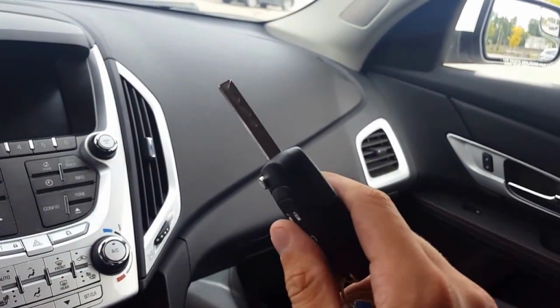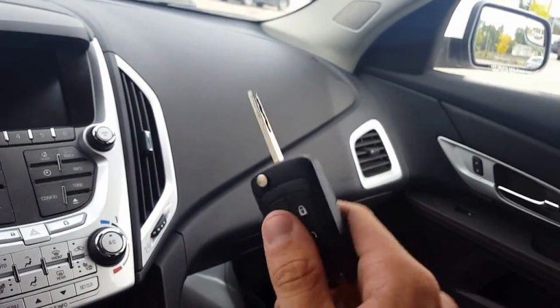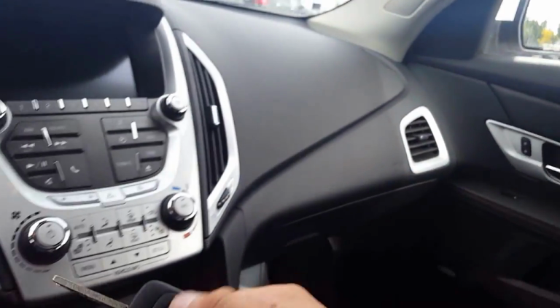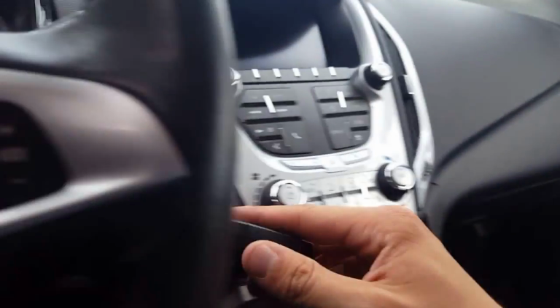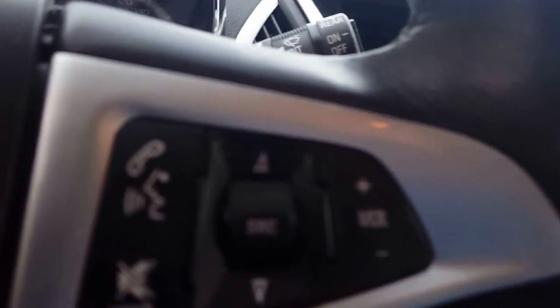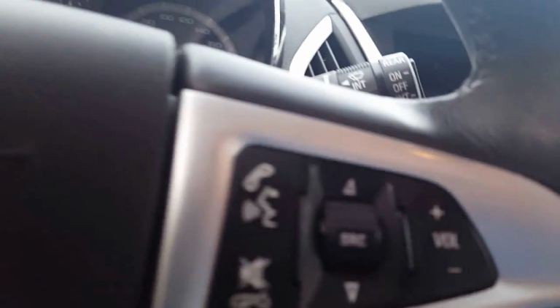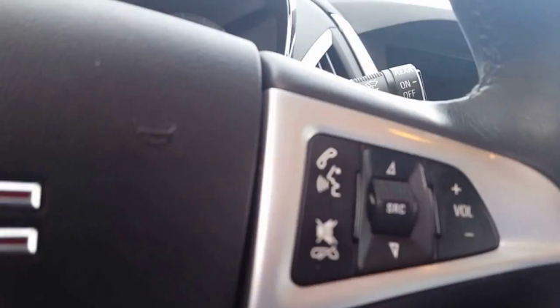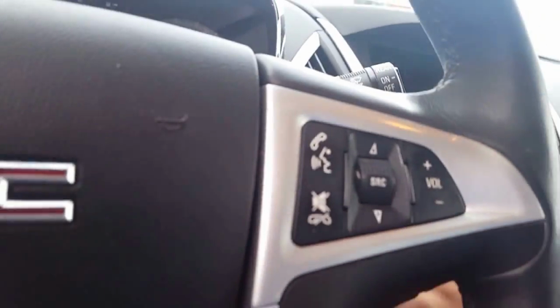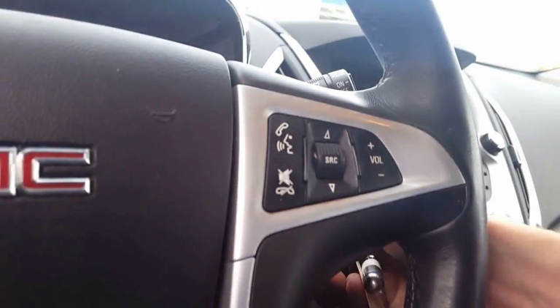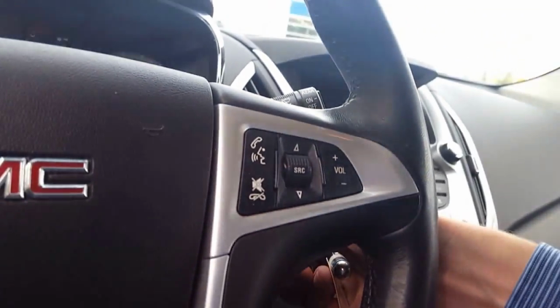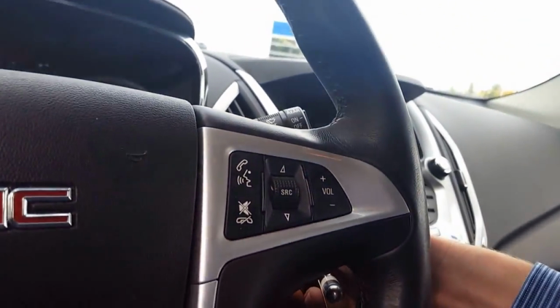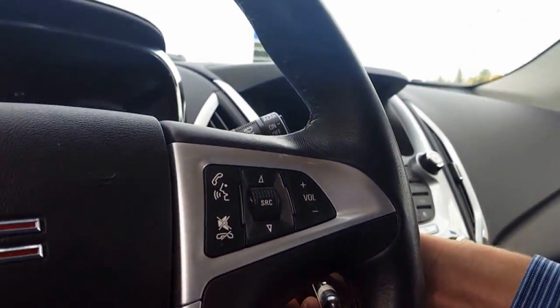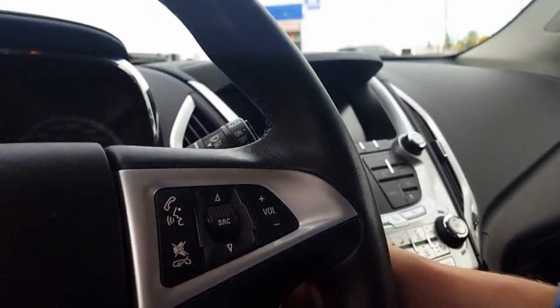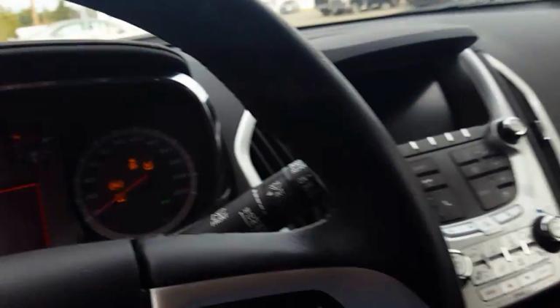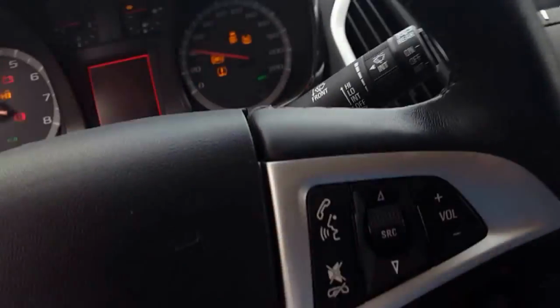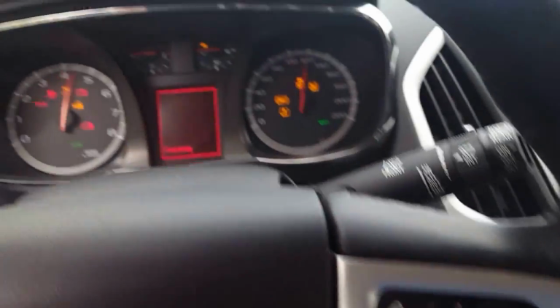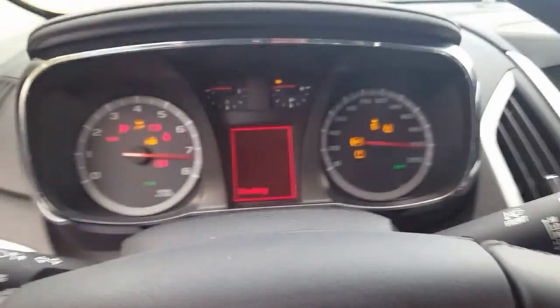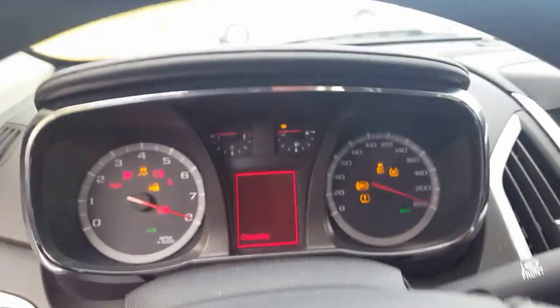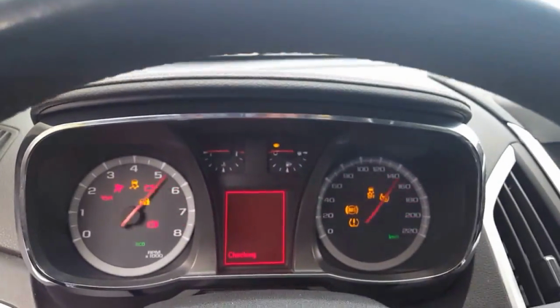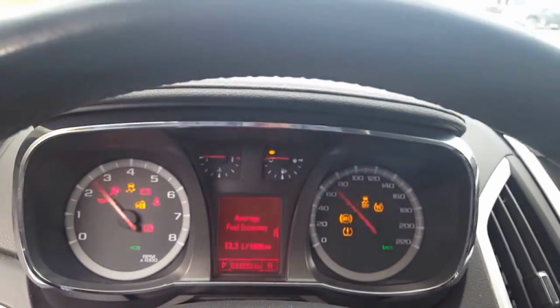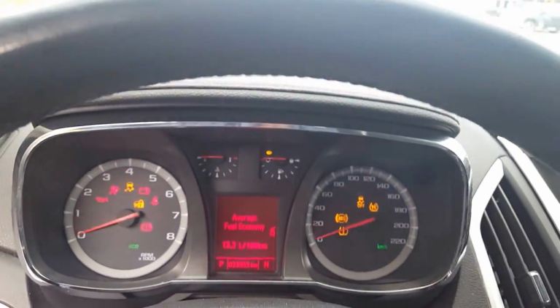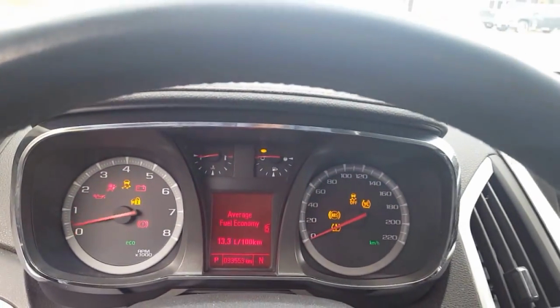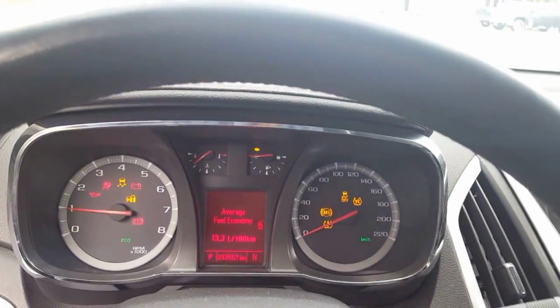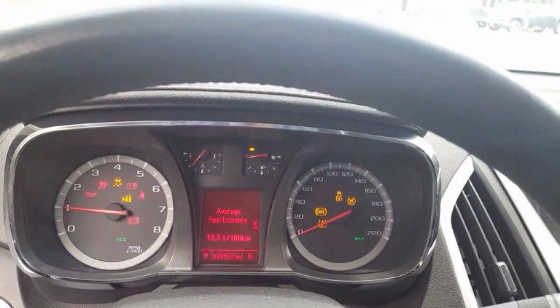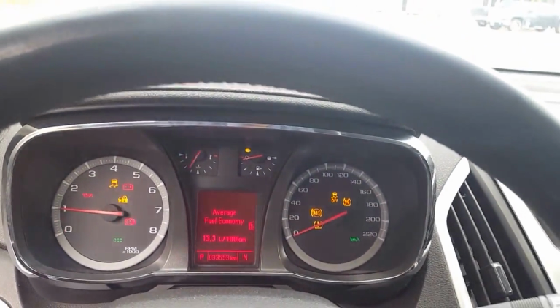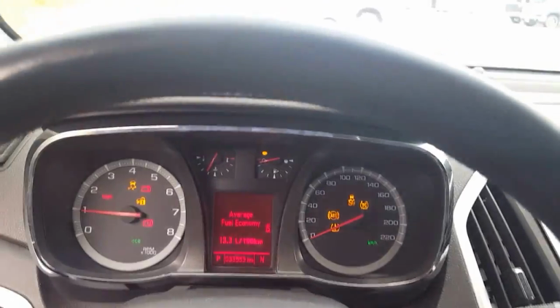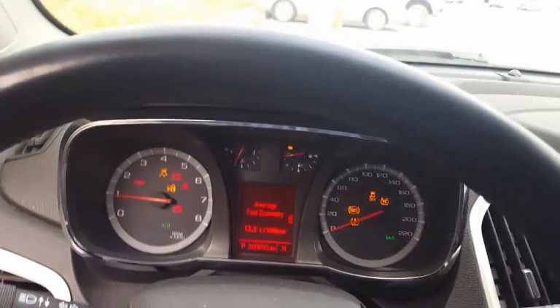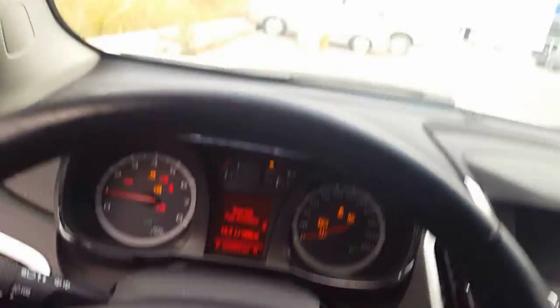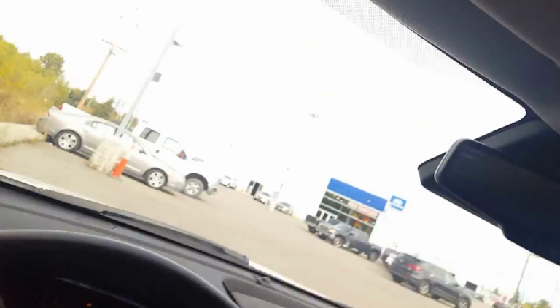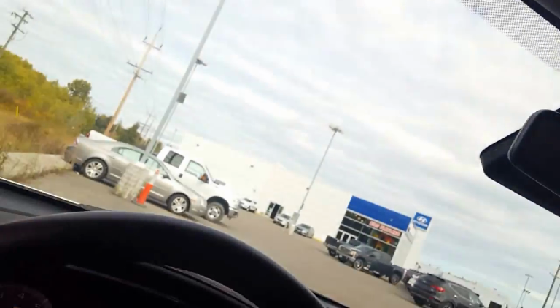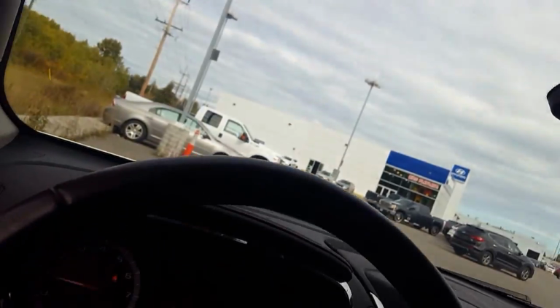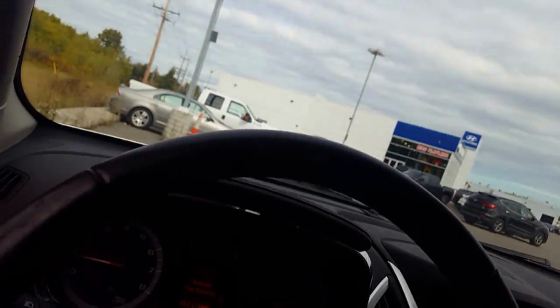Looking here we have our flip key with unlock, lock, and also our panic button. Now we're gonna start her up and you'll see on the odometer it says we have 33,000 kilometers, so it's still pretty low.